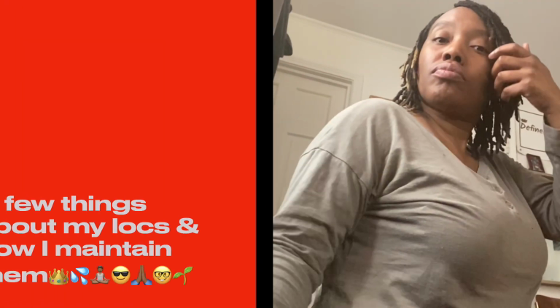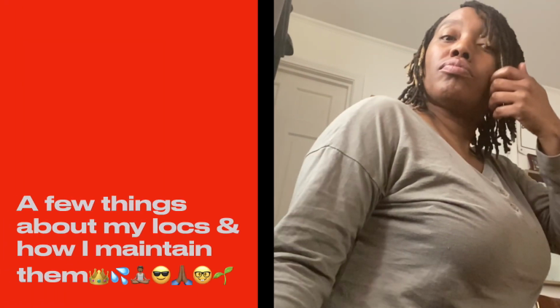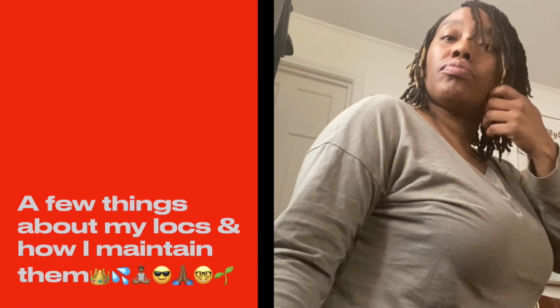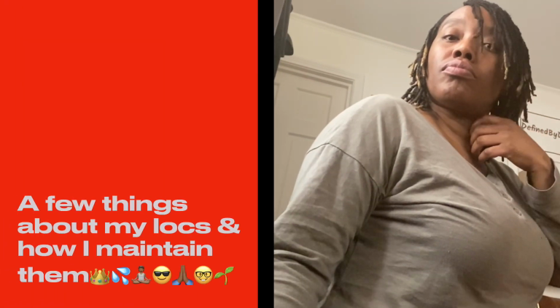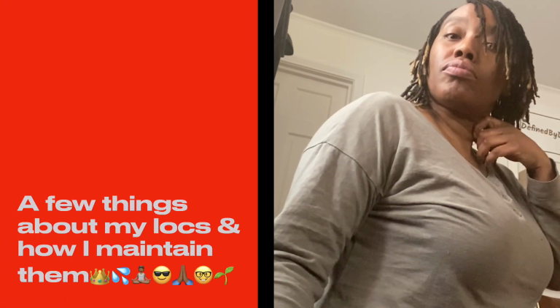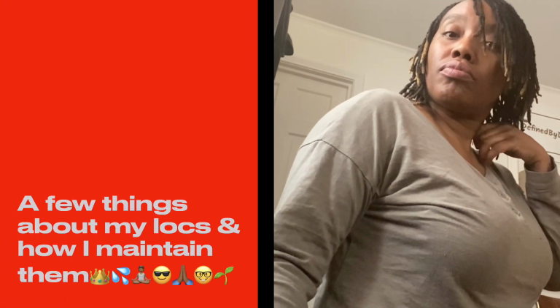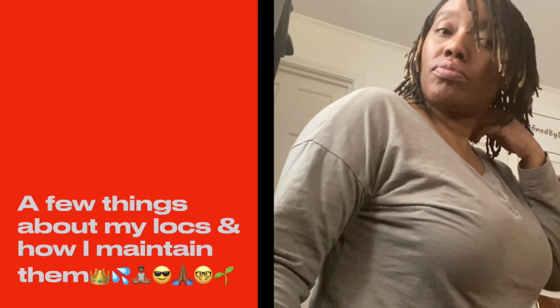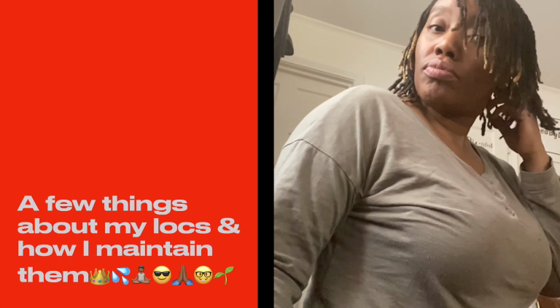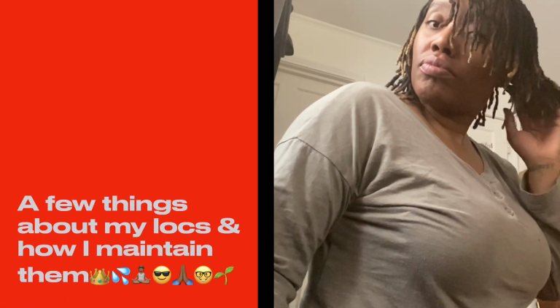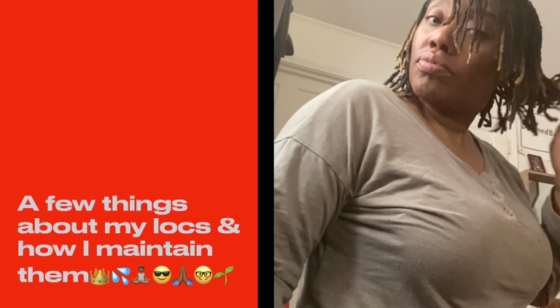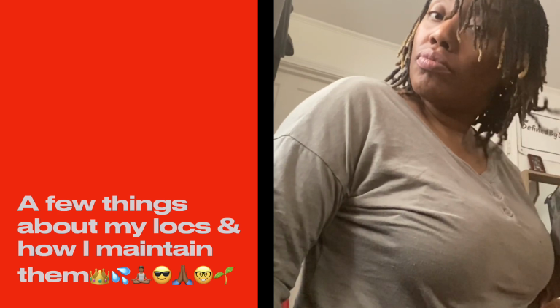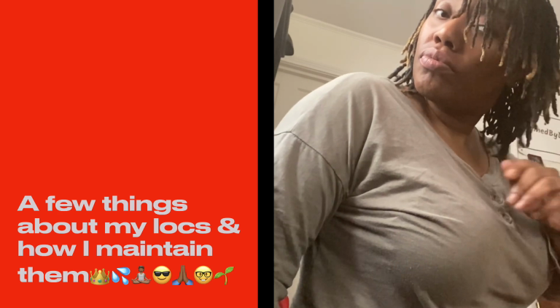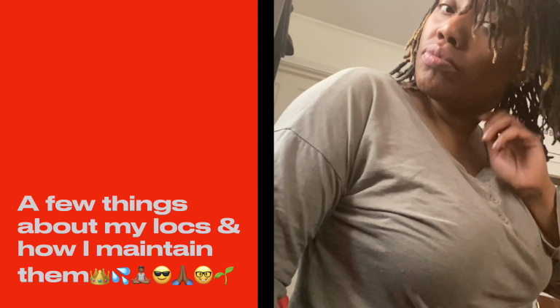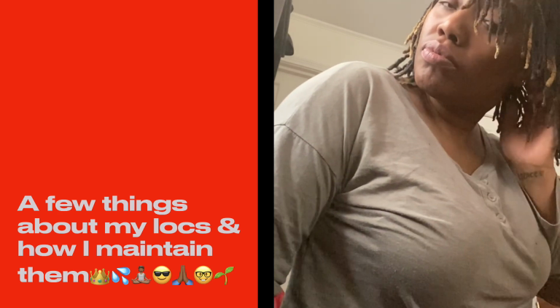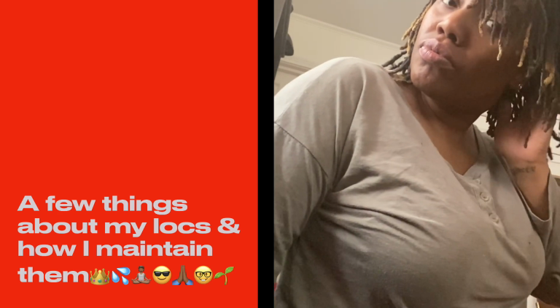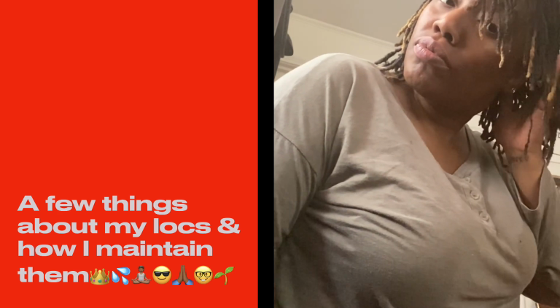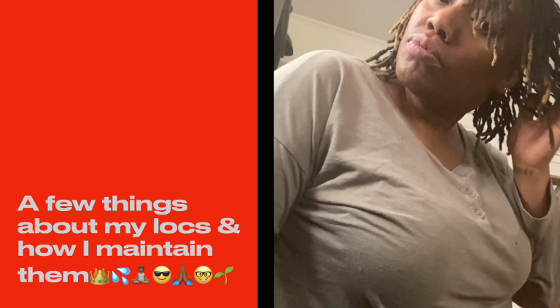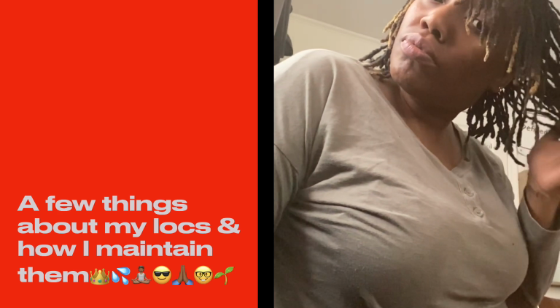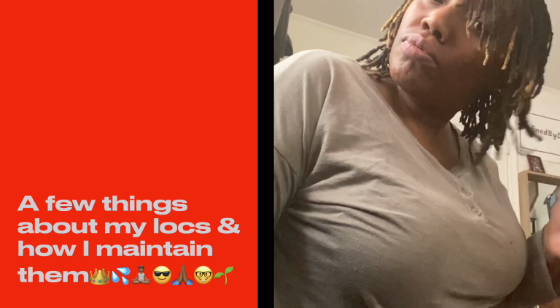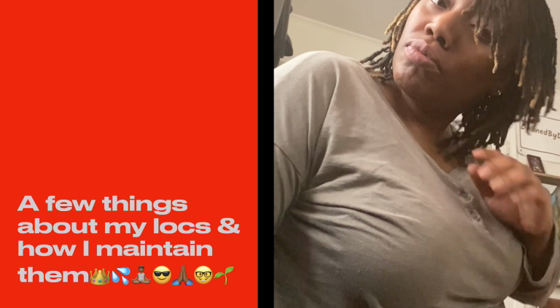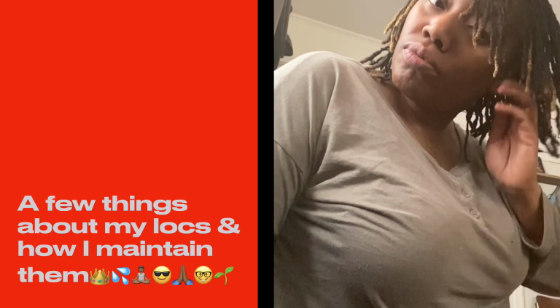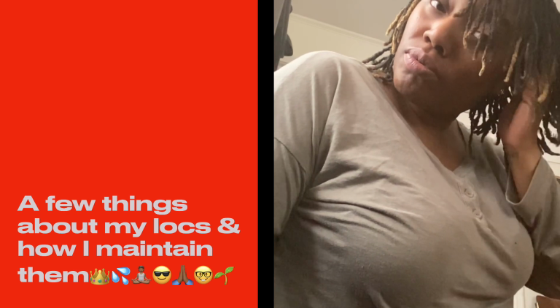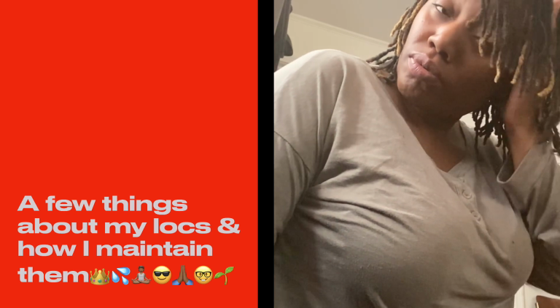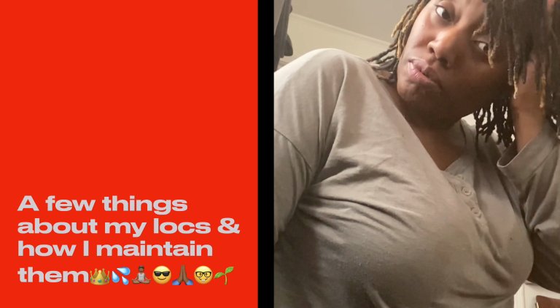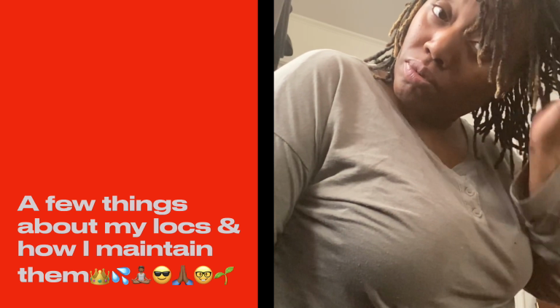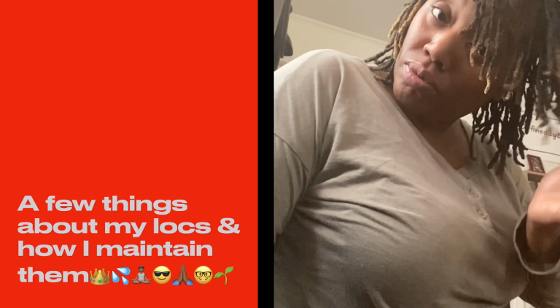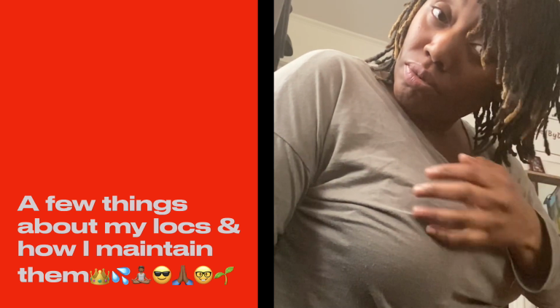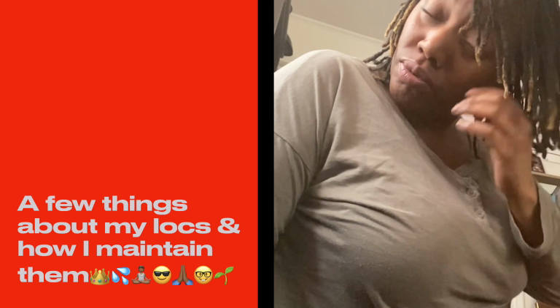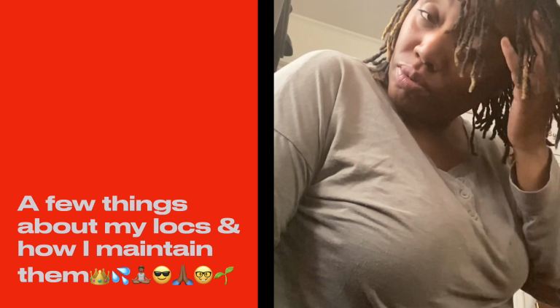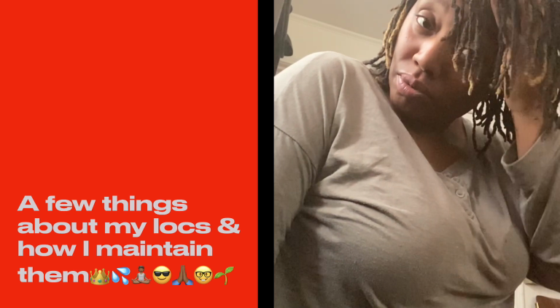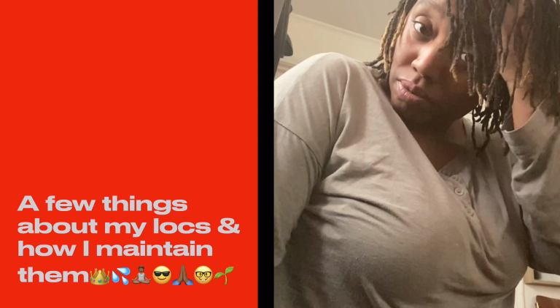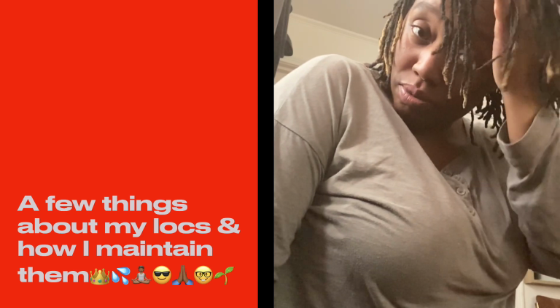Hello, y'all. As you all can see the title of this video, this video is going to tell you a few things about my locks and how I maintain them. So if you all want to see how I maintain these locks, please stay tuned and watch my video.